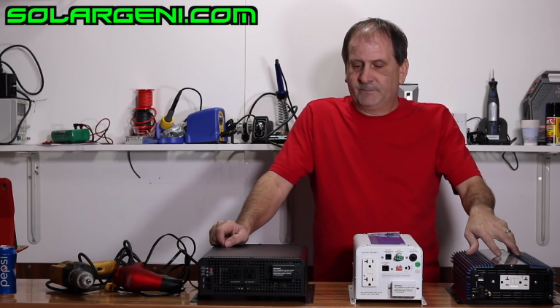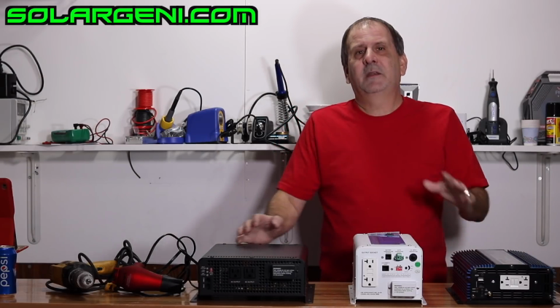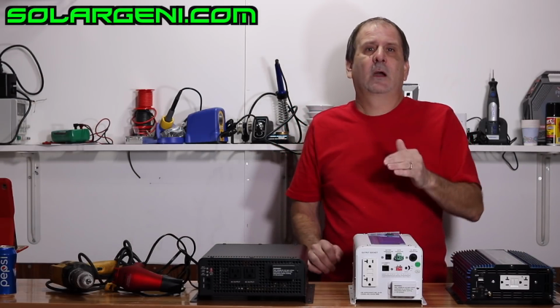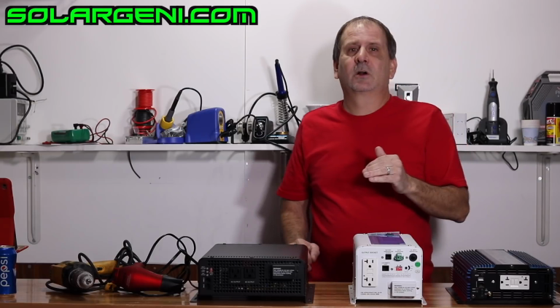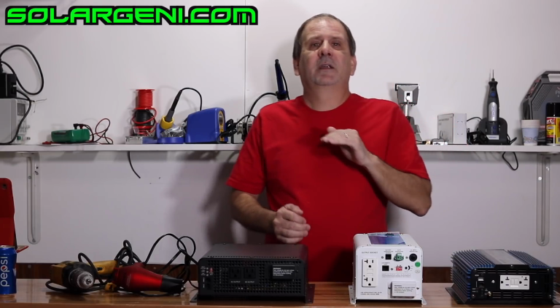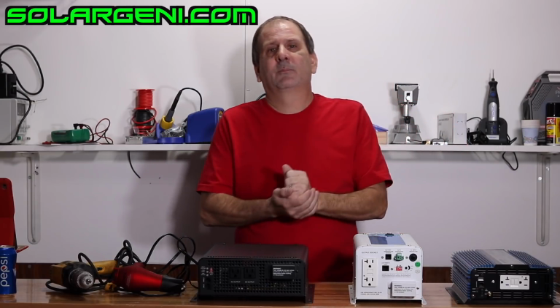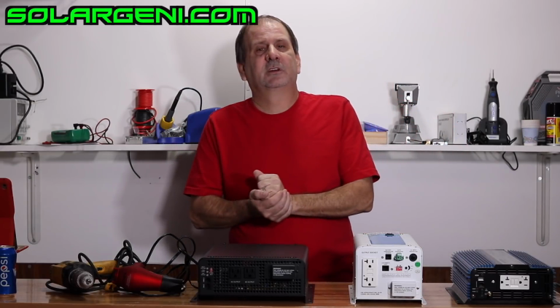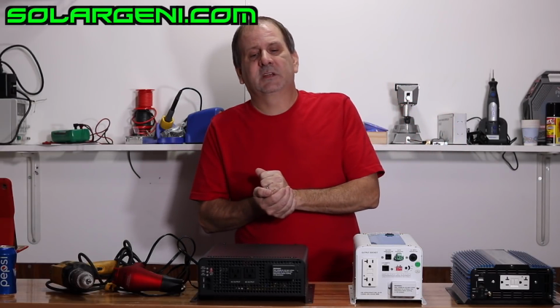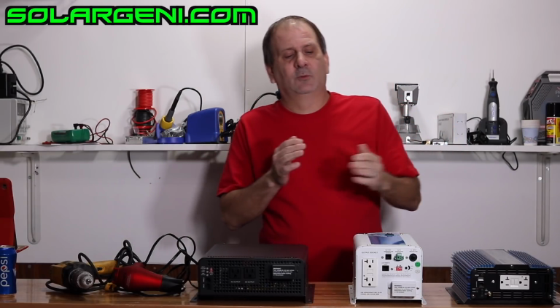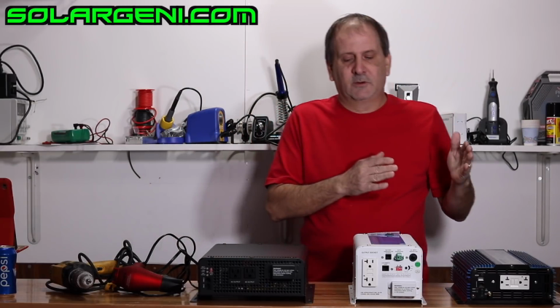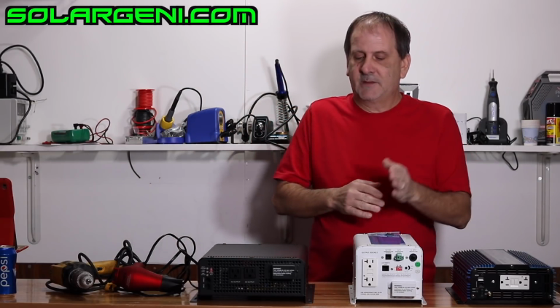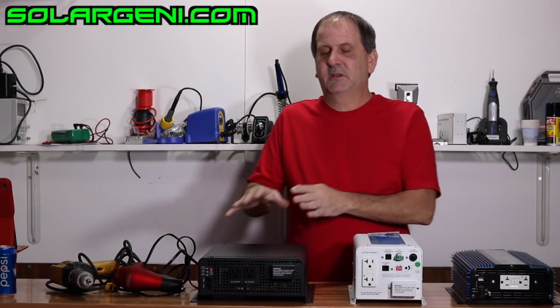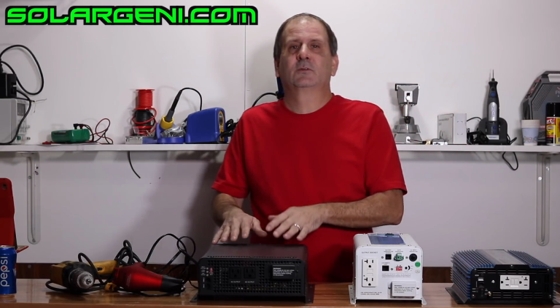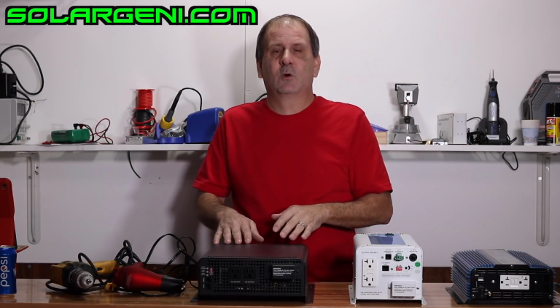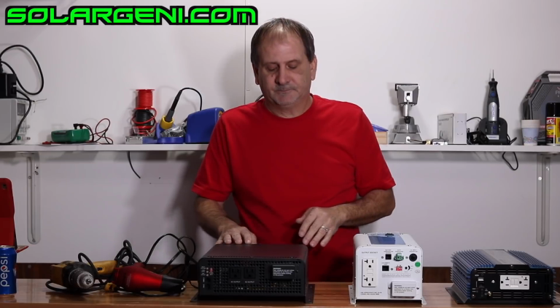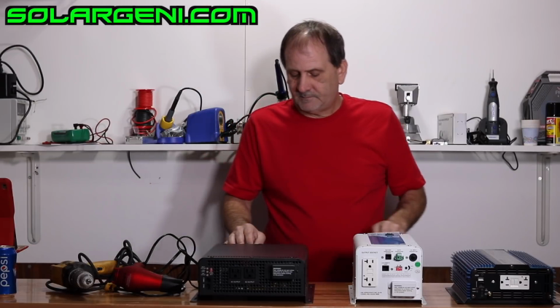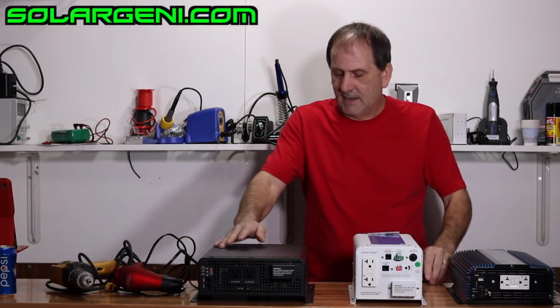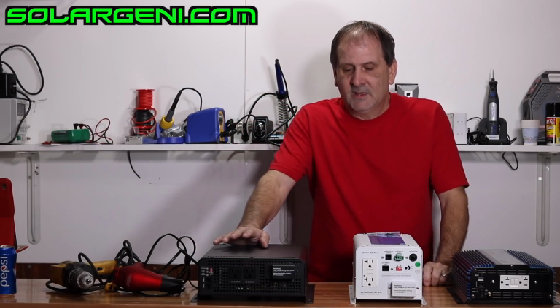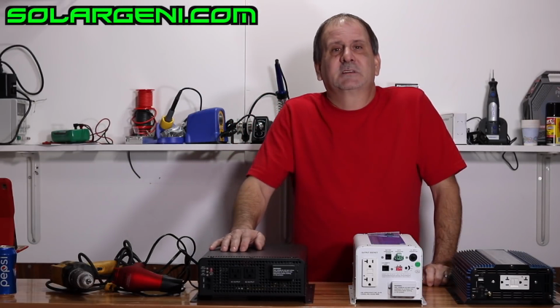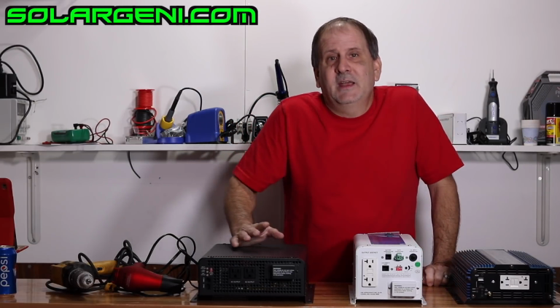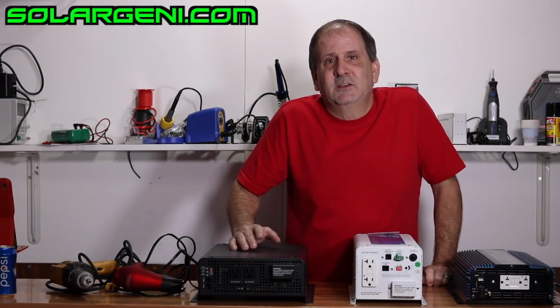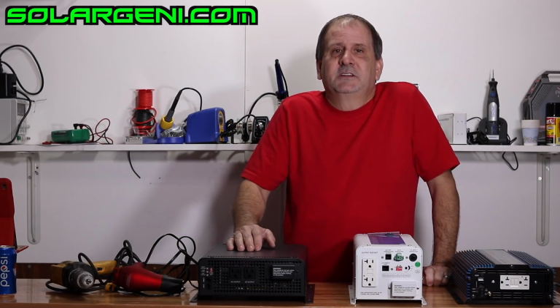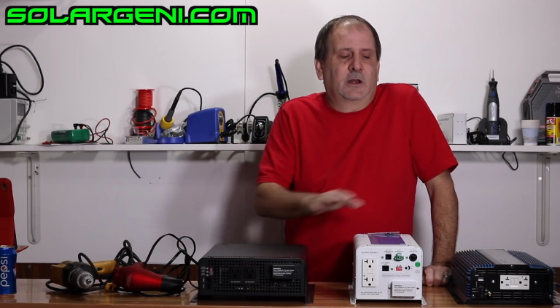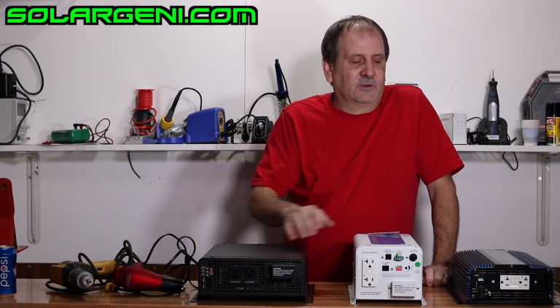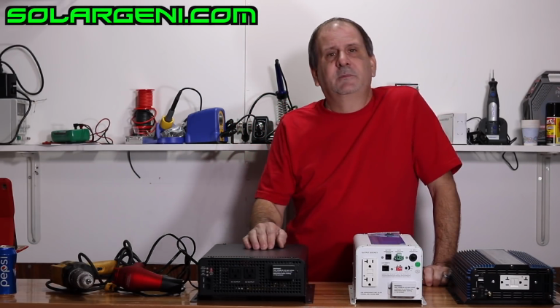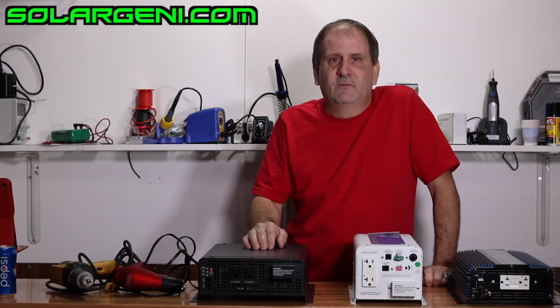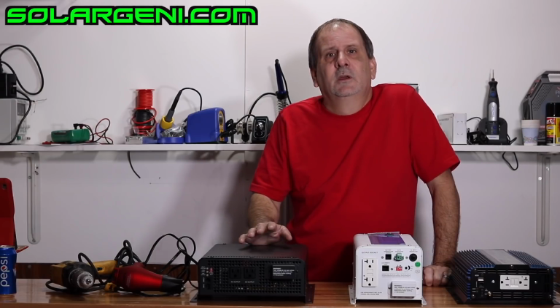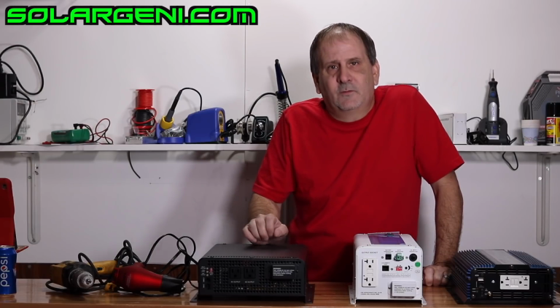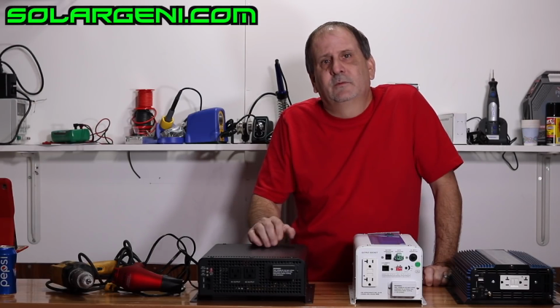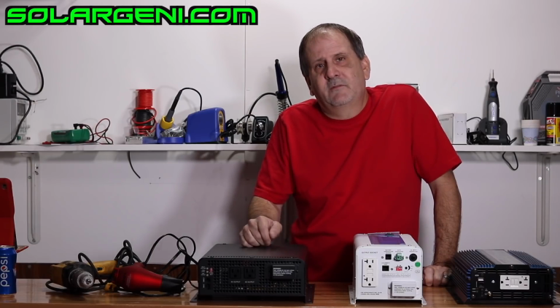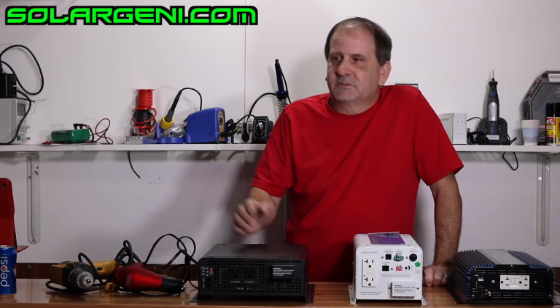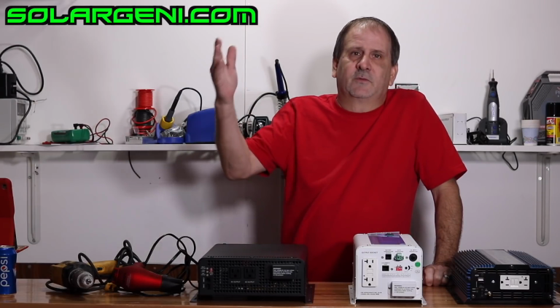Find out what your power needs and amperages are — that will determine which type of inverter you want. The next thing to decide is your voltage: 12-volt, 24-volt, 48-volt, or something else.